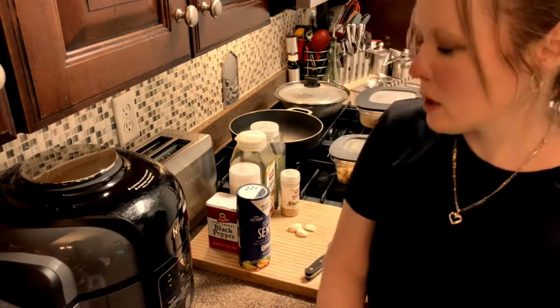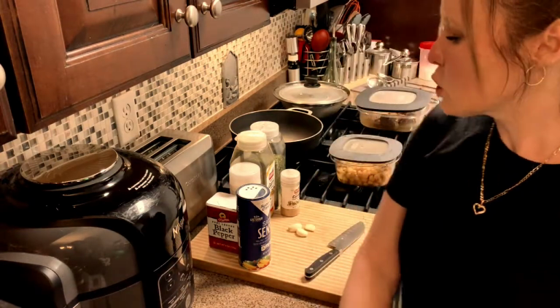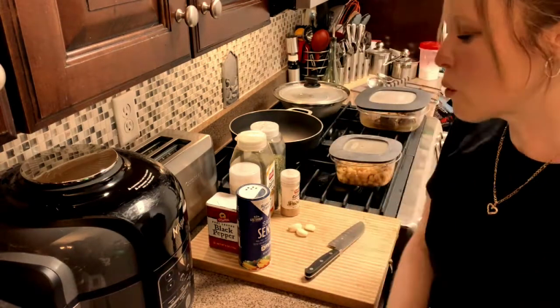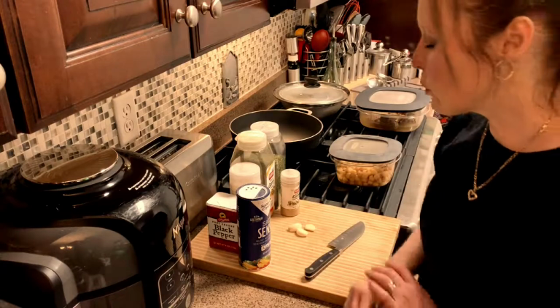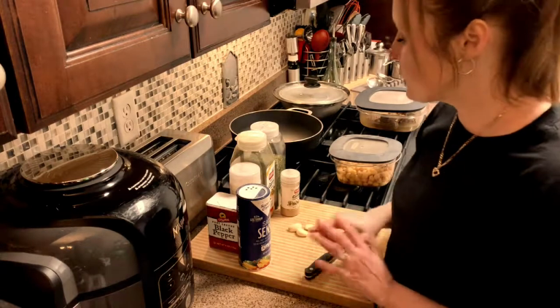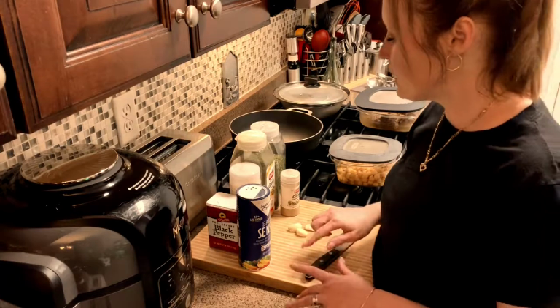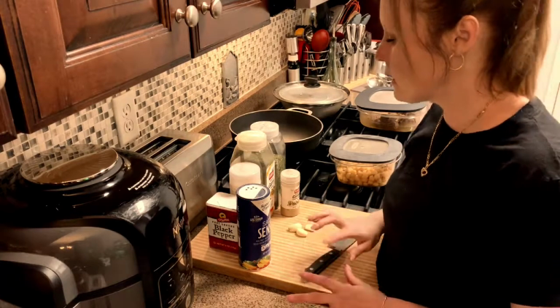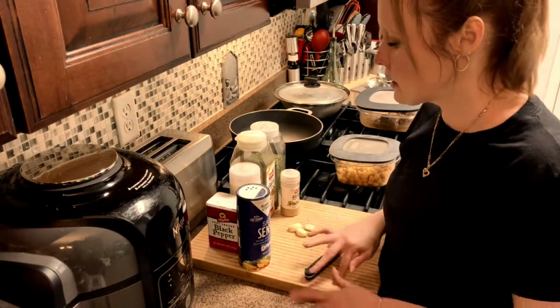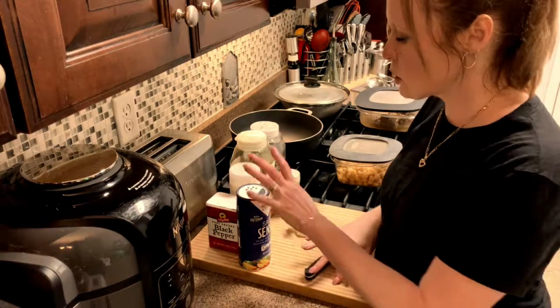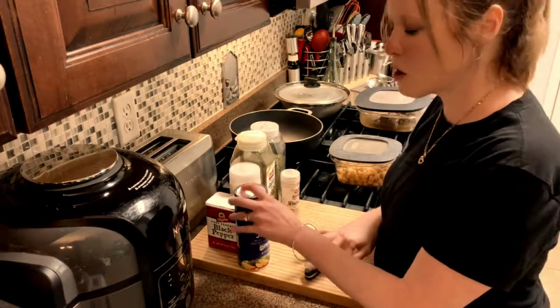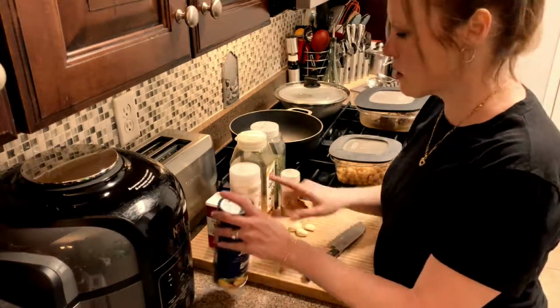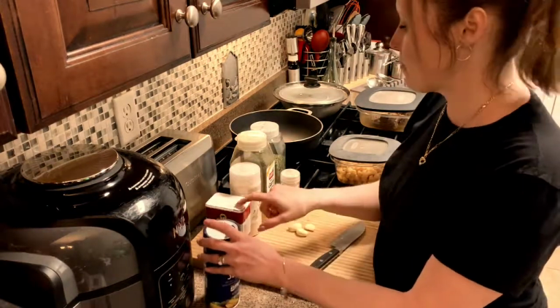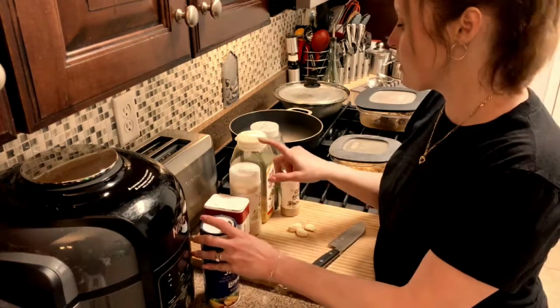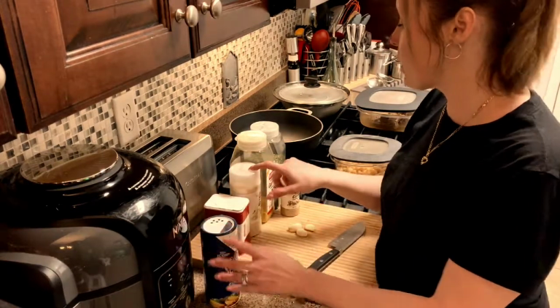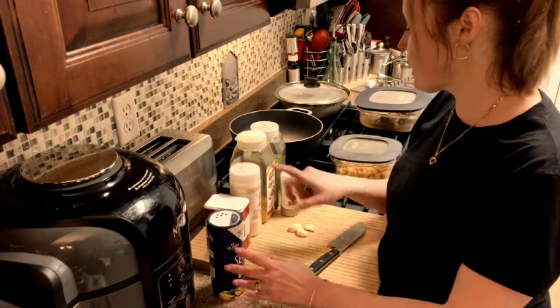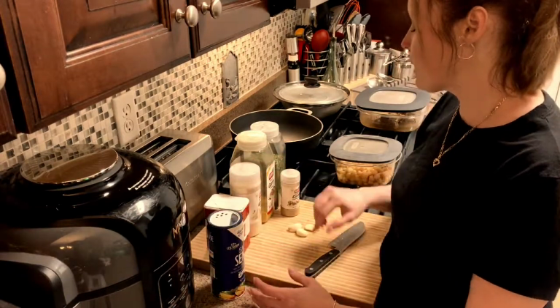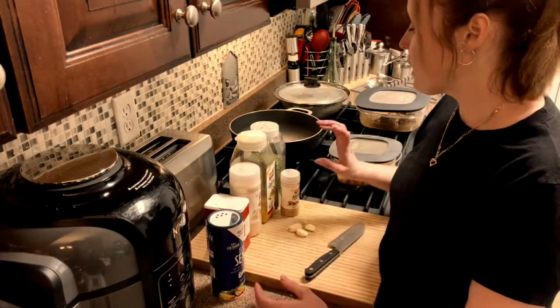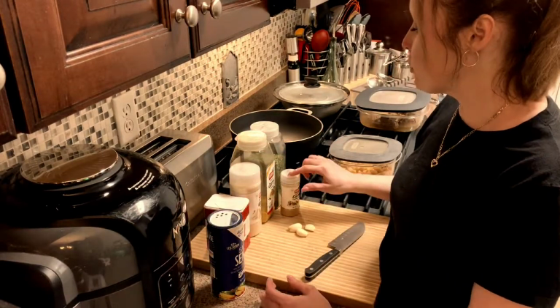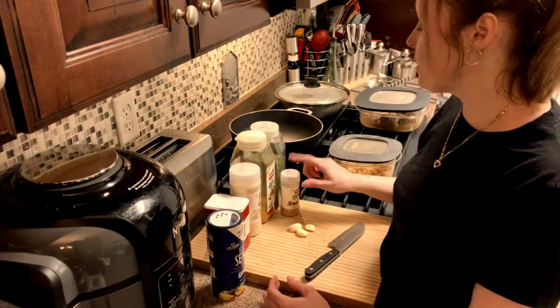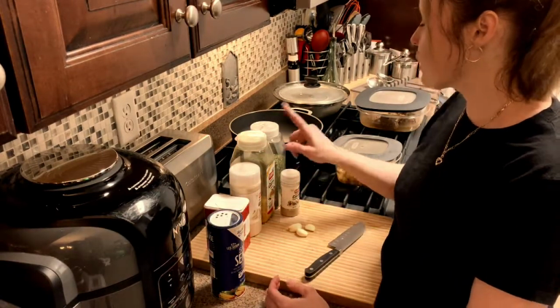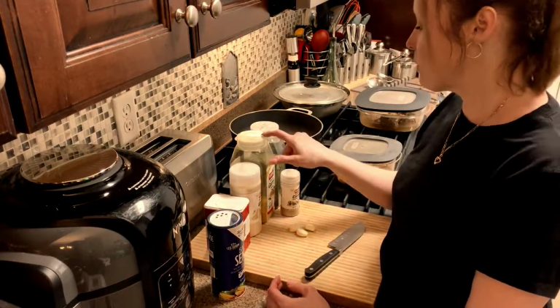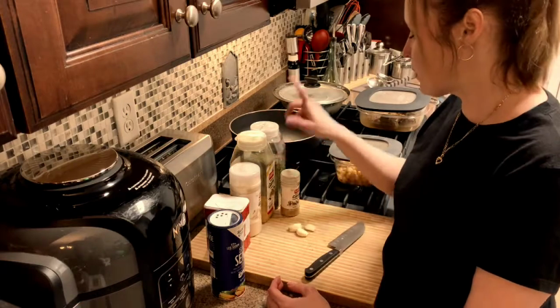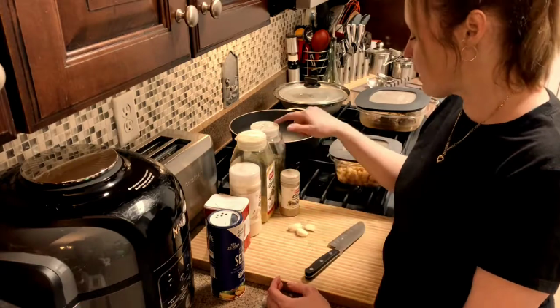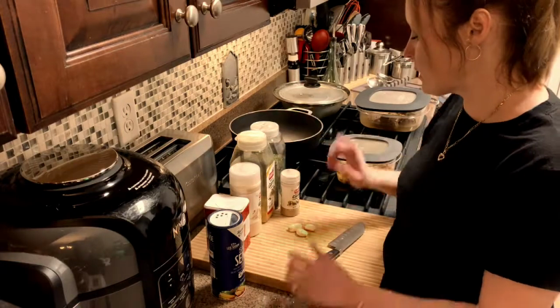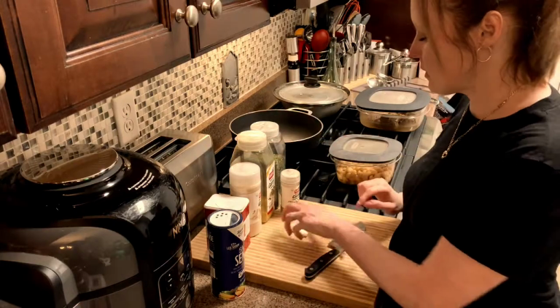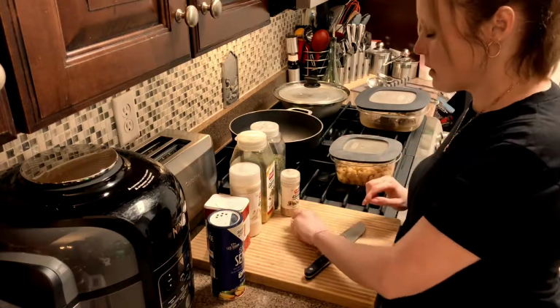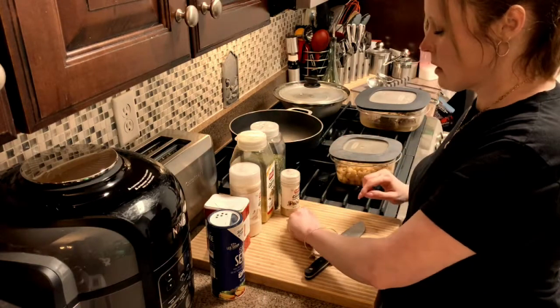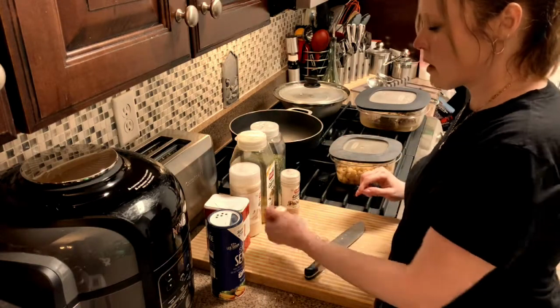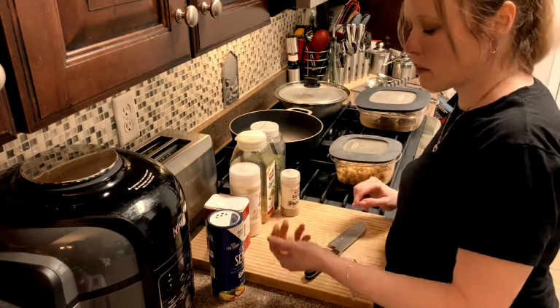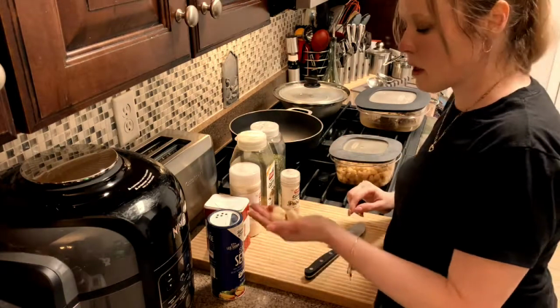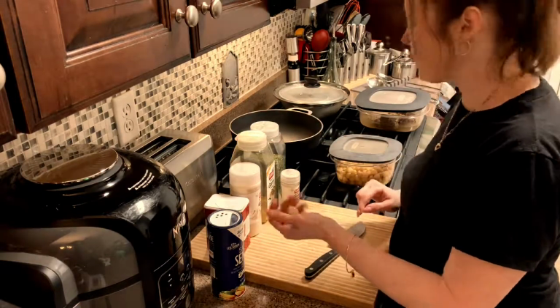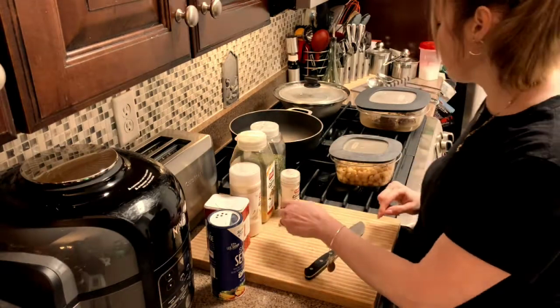So what we're going to need is salt, pepper, garlic, cumin, curry powder, parsley, and a couple of garlic cloves.